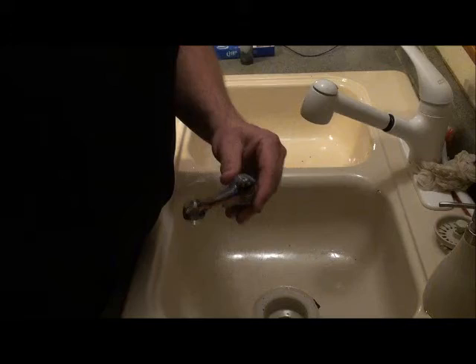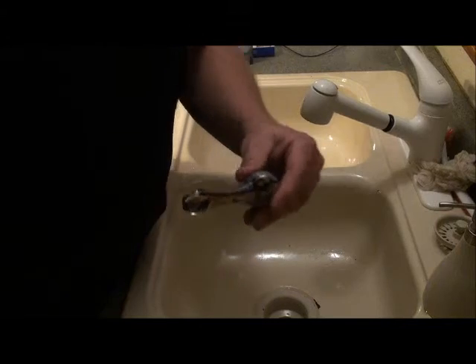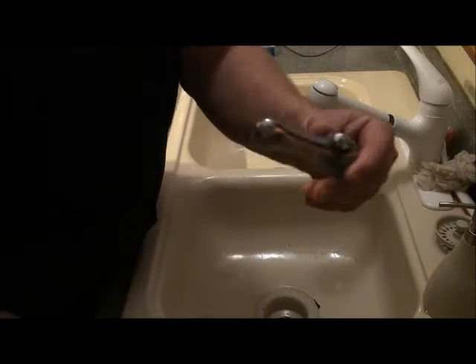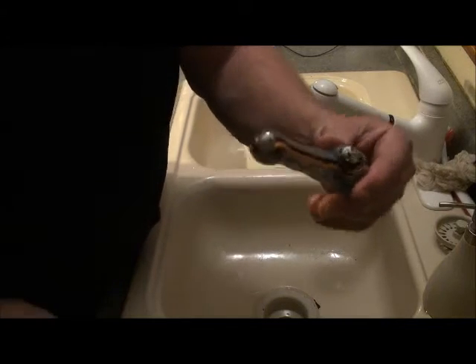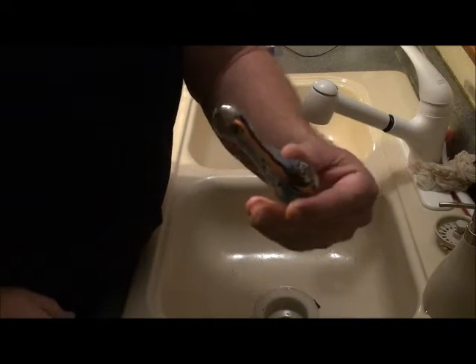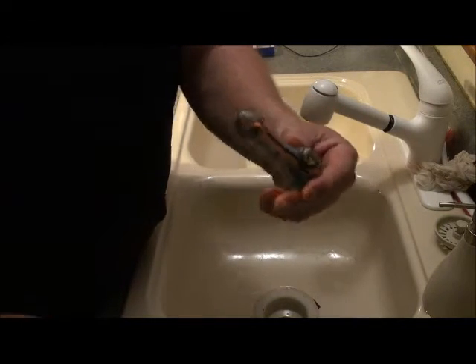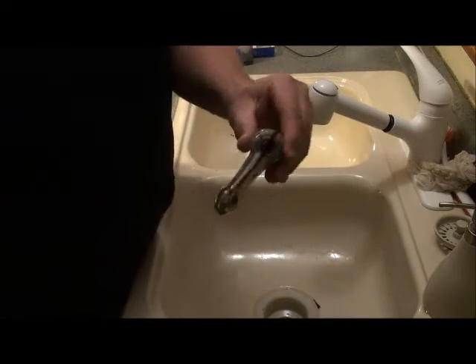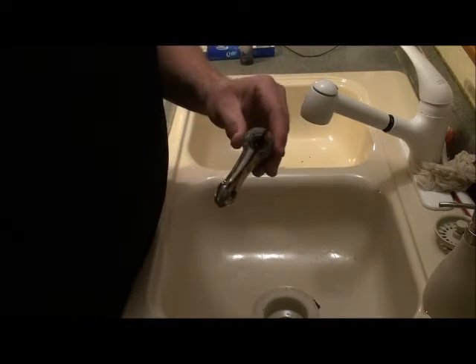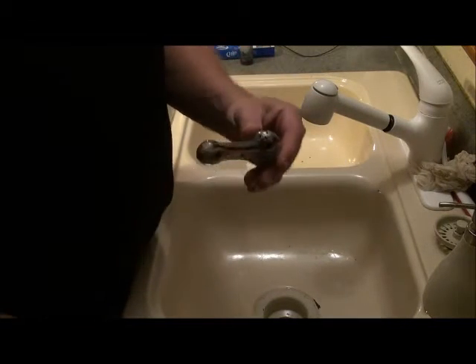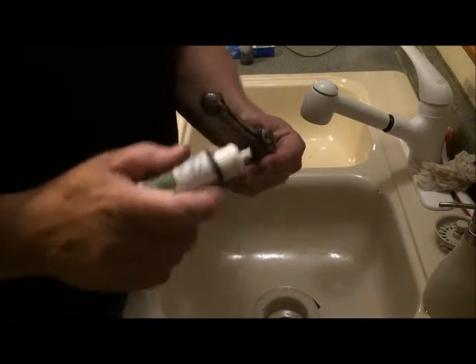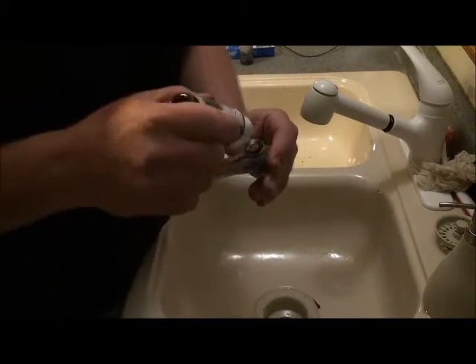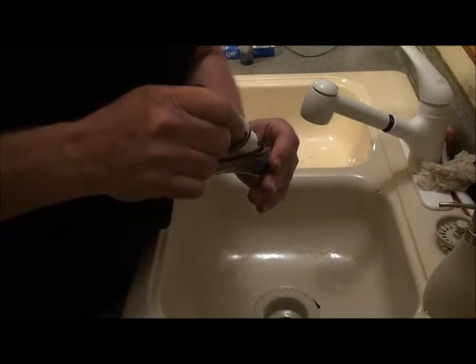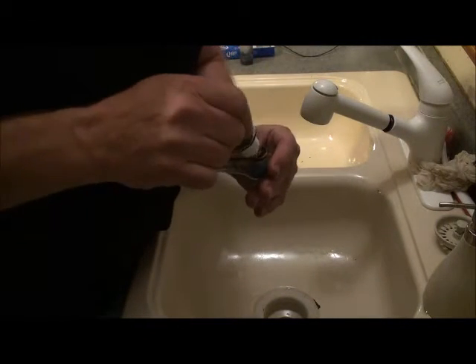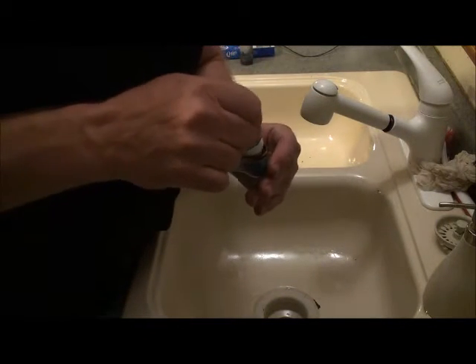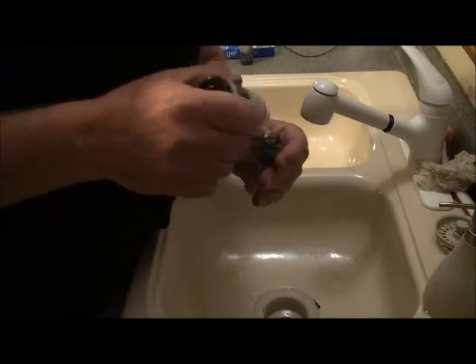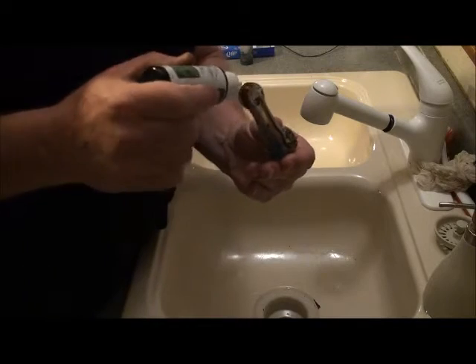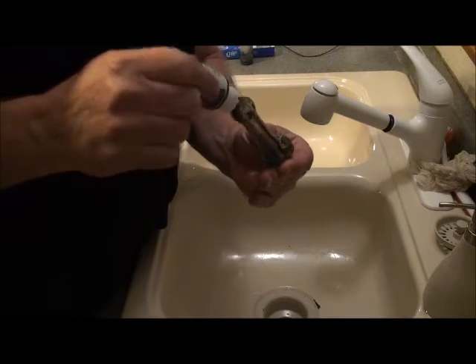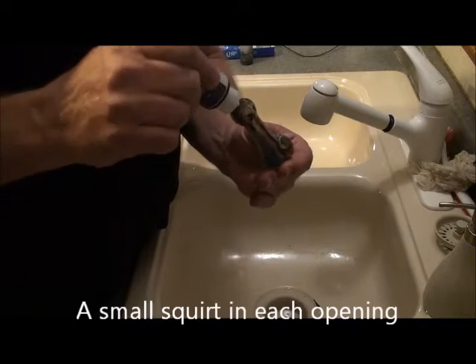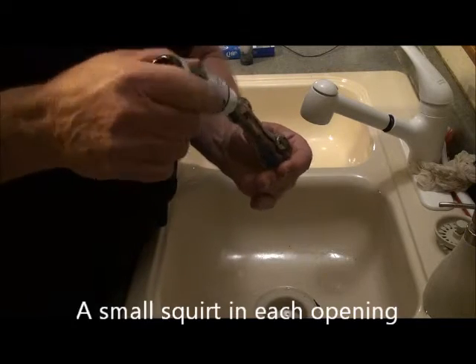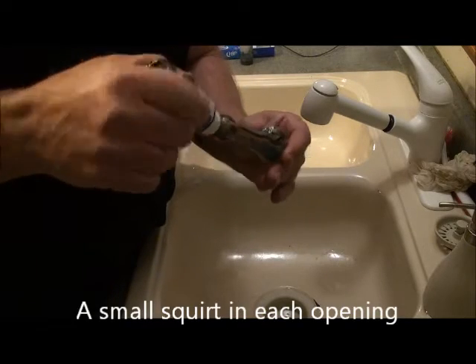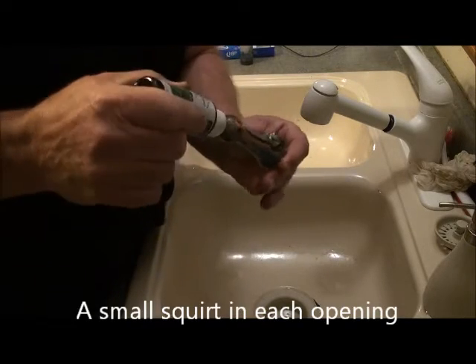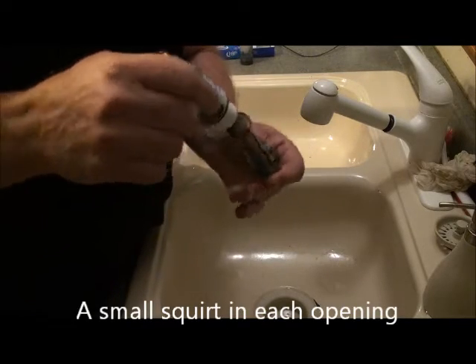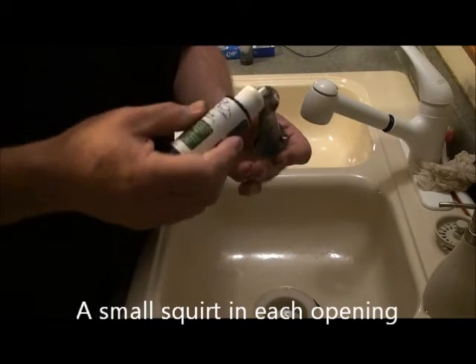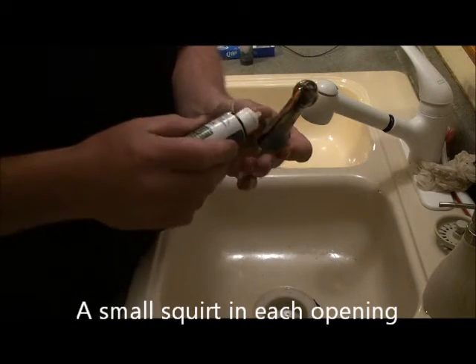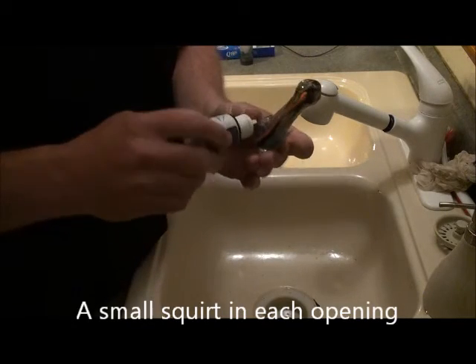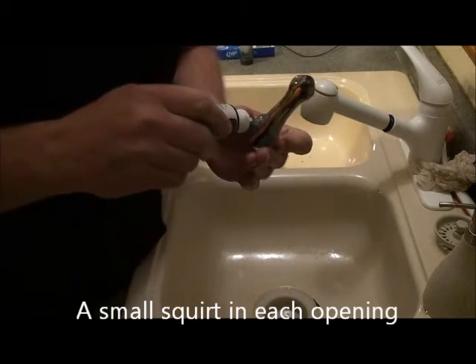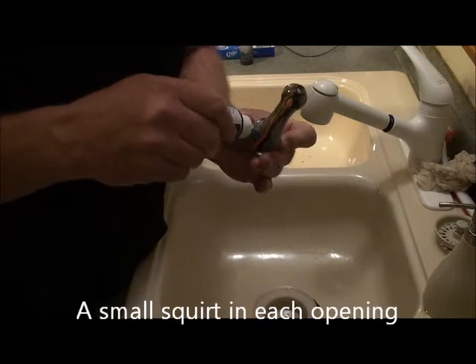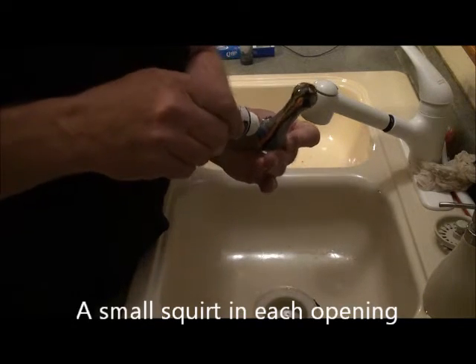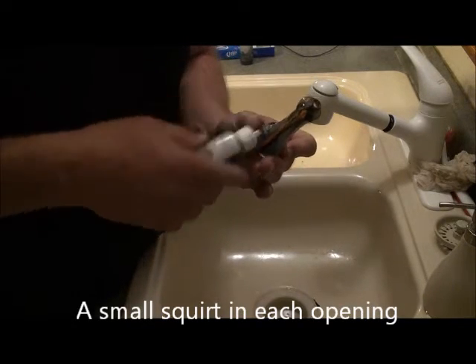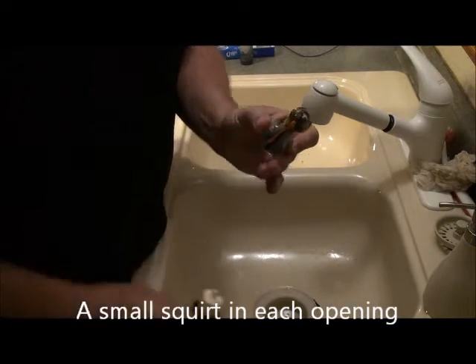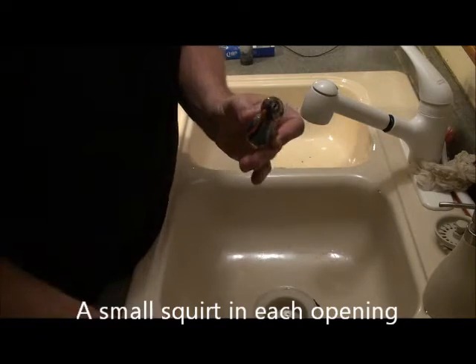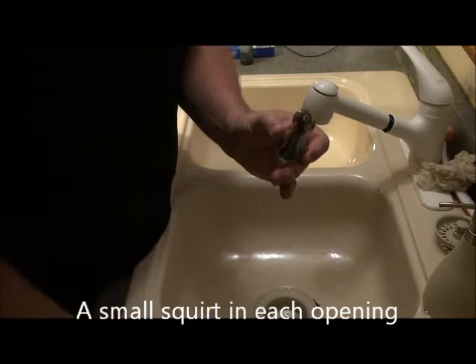When cleaning a pipe with Mile High Cleaner, you want to insert as much Mile High Cleaner as you need — probably 40 to 50 drops — in through every orifice.